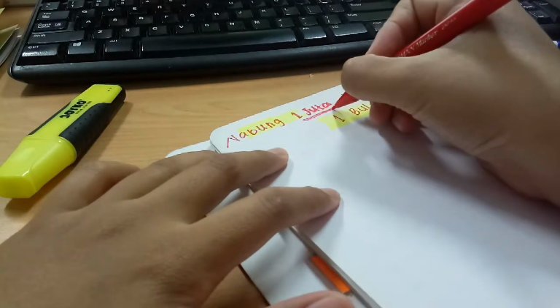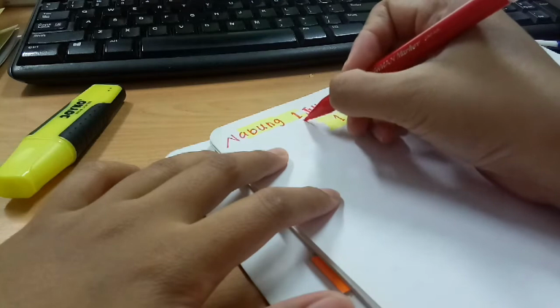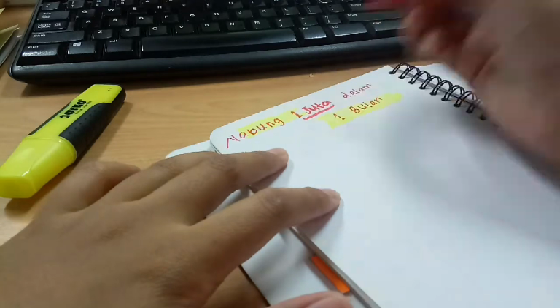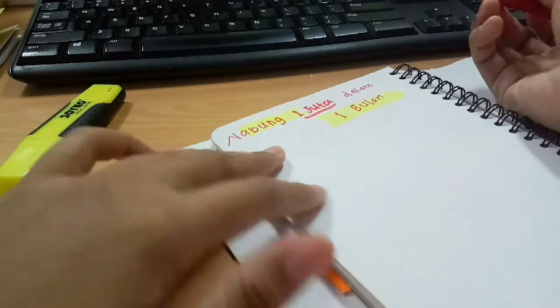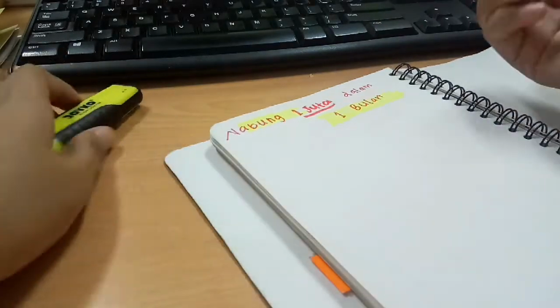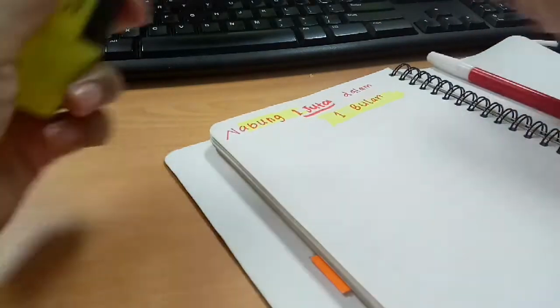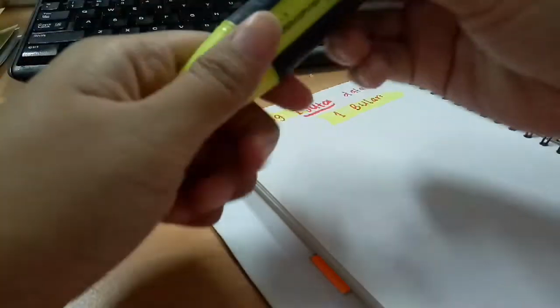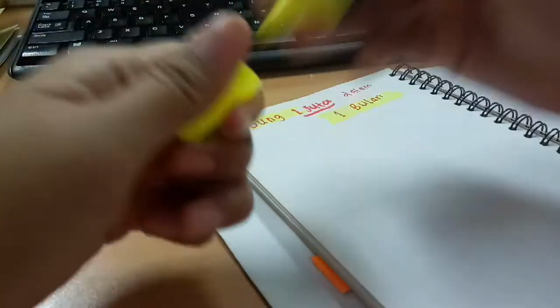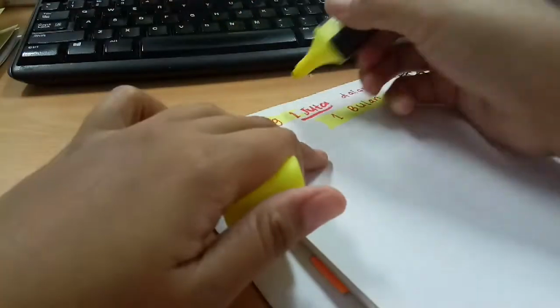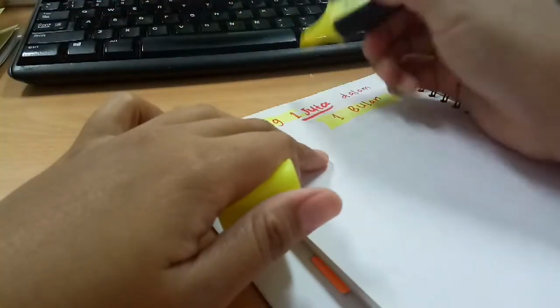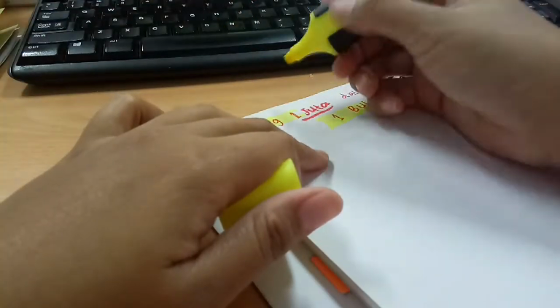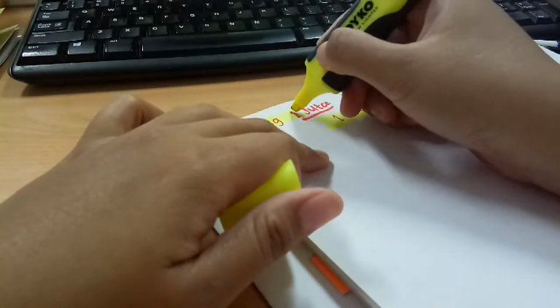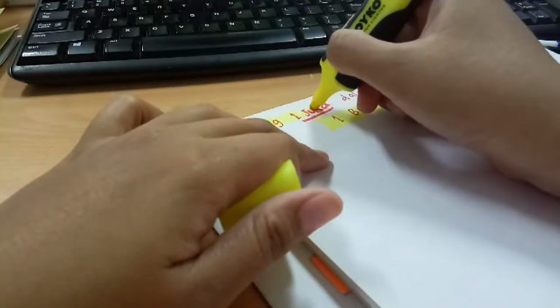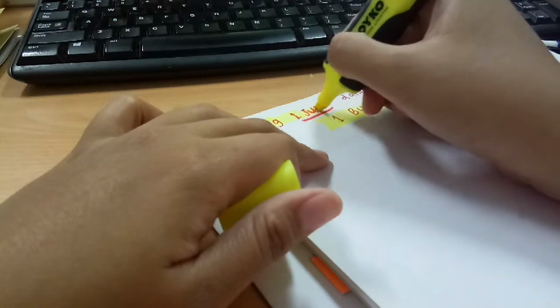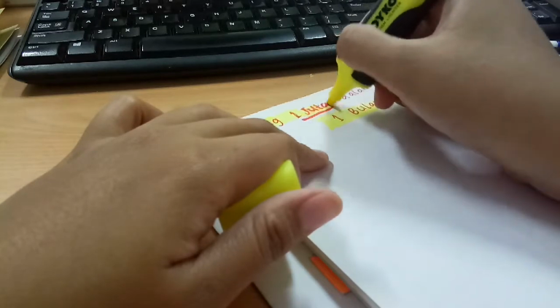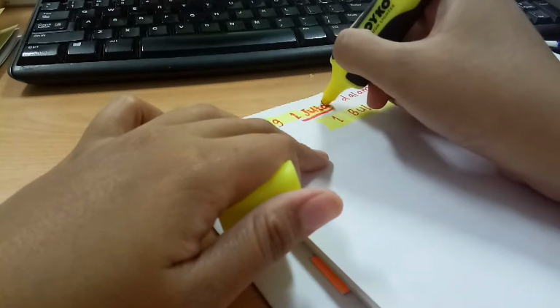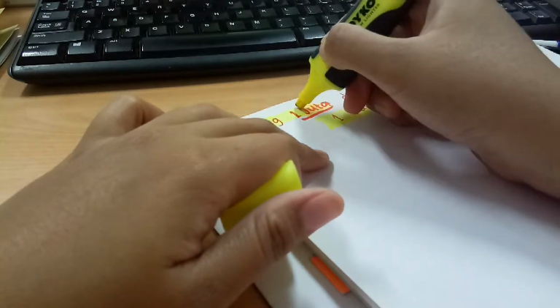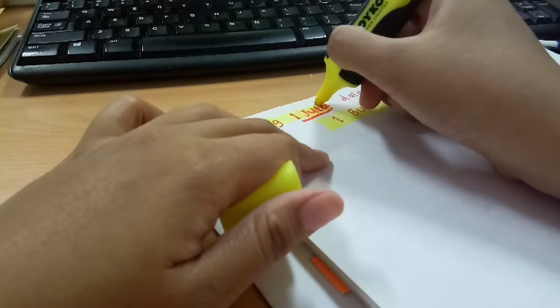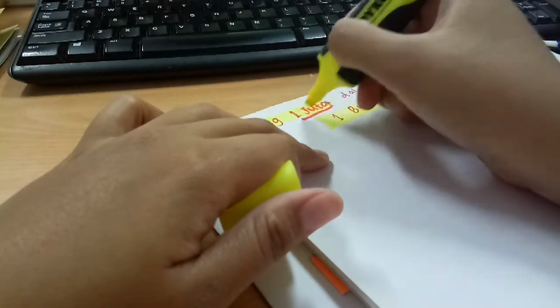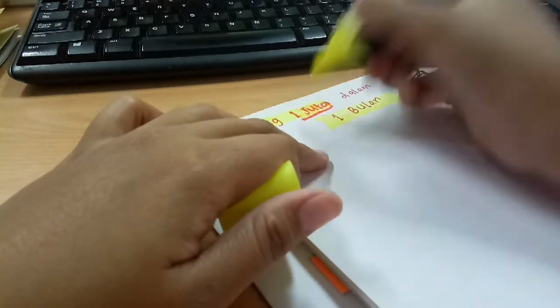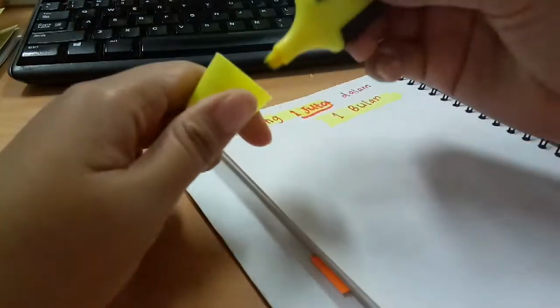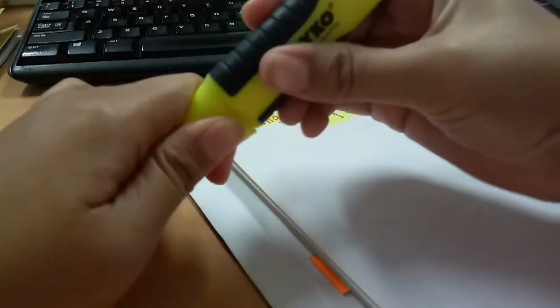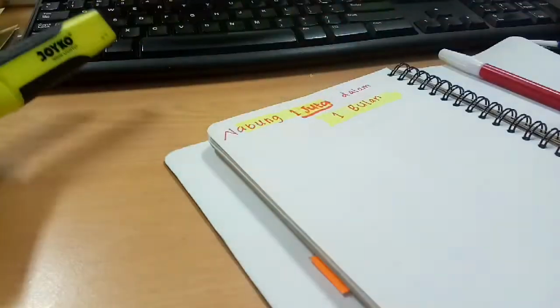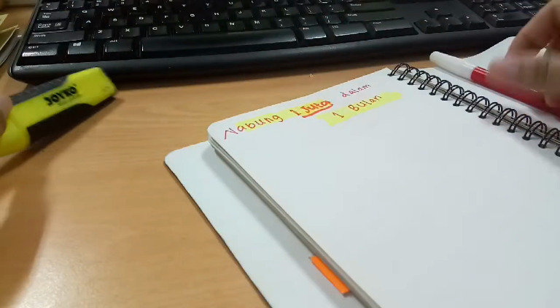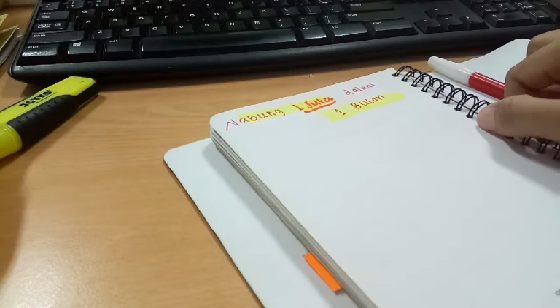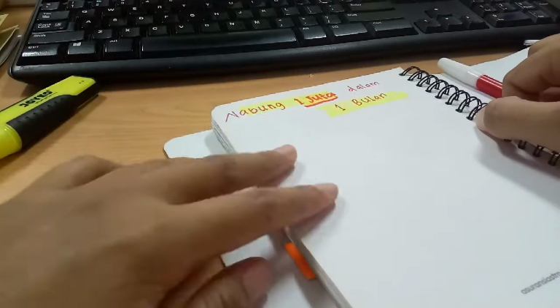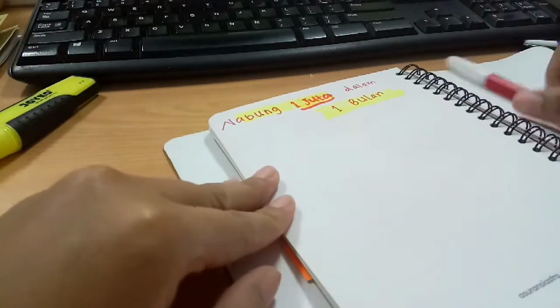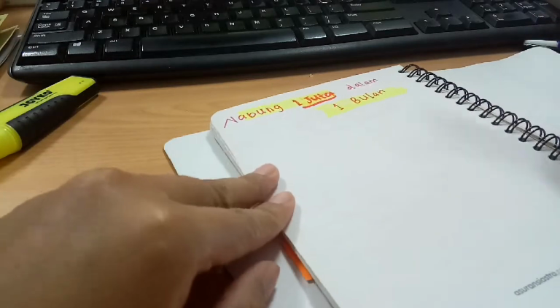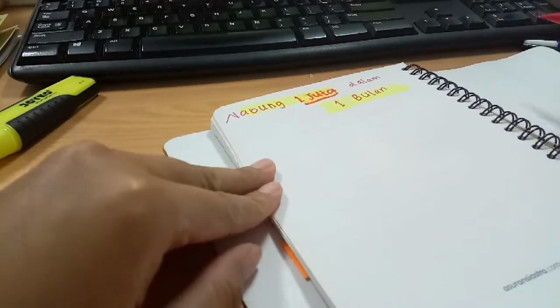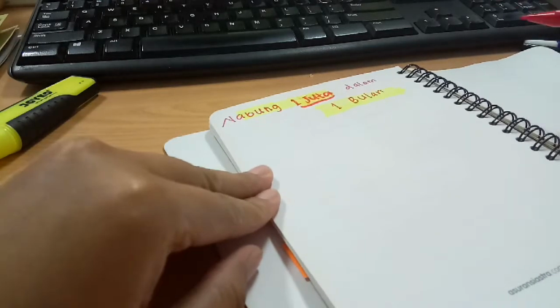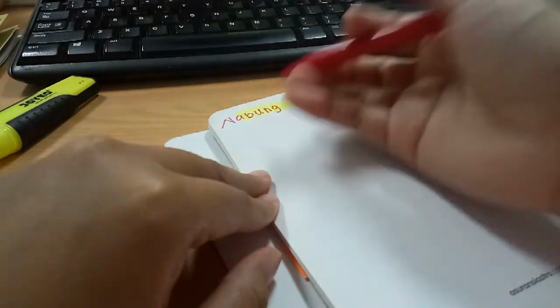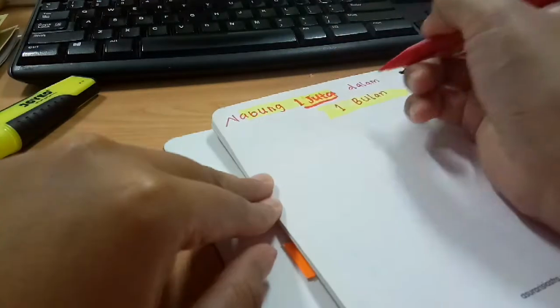Metode ini sebenarnya metode nabung yang ekstra banget ya, karena ekstra ngebut — dalam 1 bulan kita harus menghasilkan atau mendapatkan 1 juta. Buat teman-teman yang pengen tahu caranya kayak gimana, simak terus videonya.